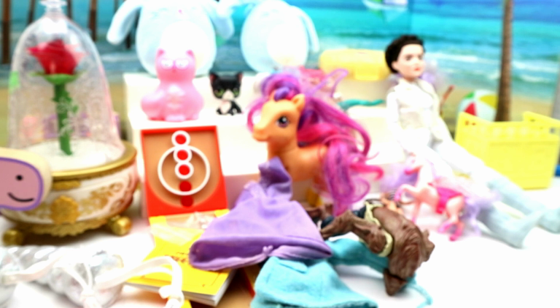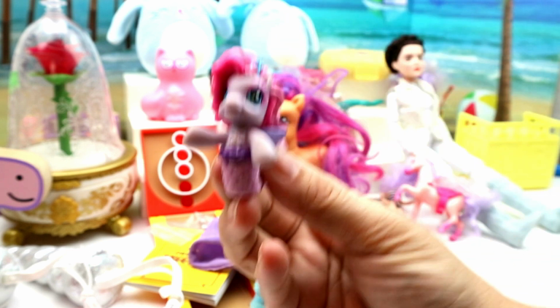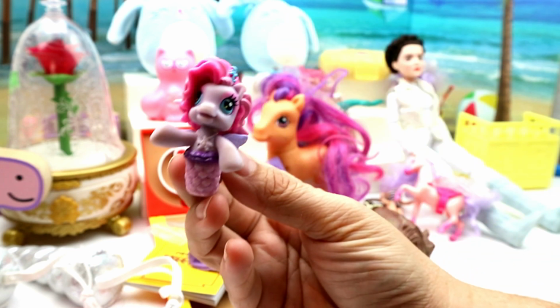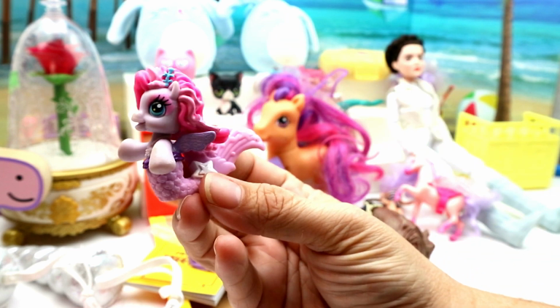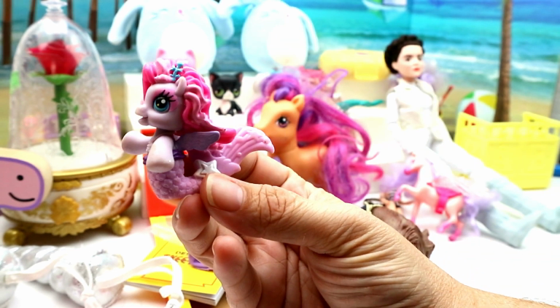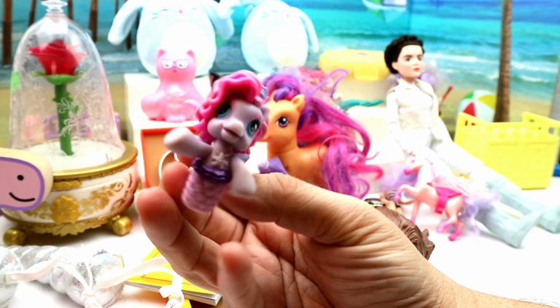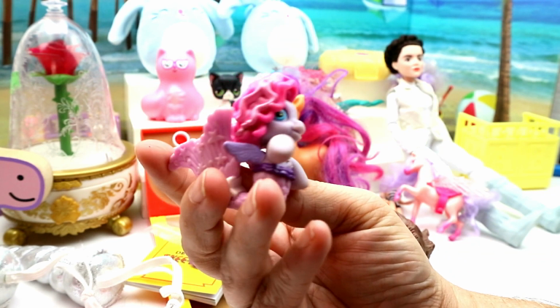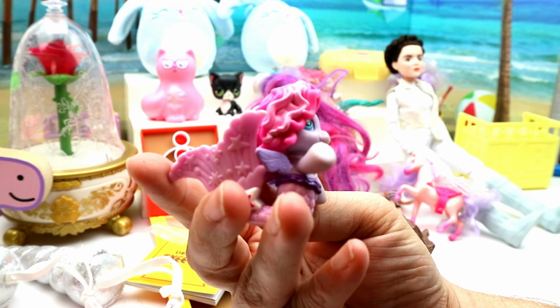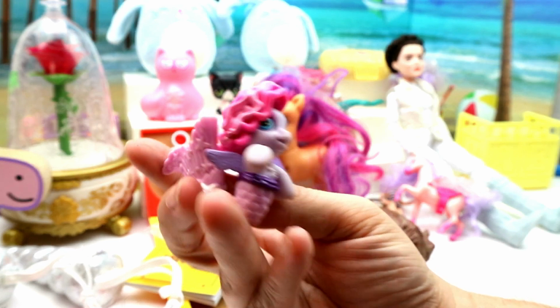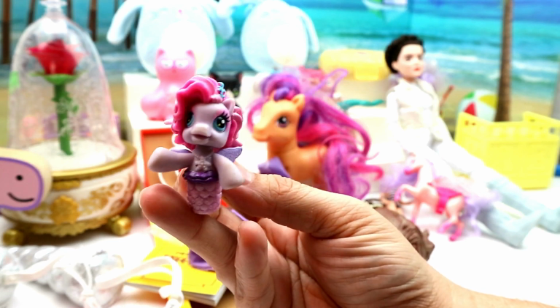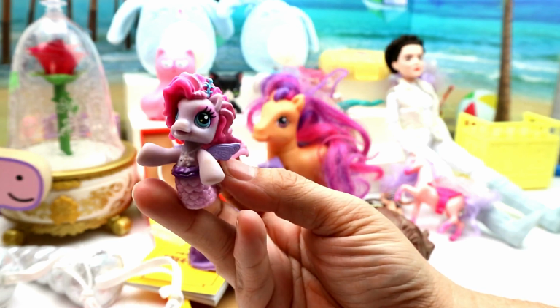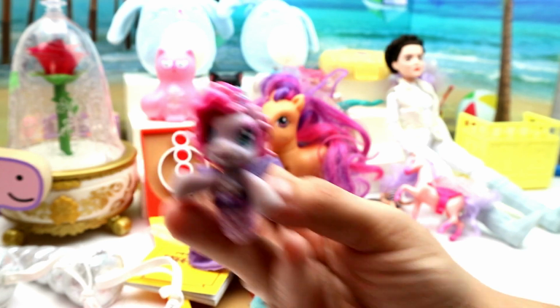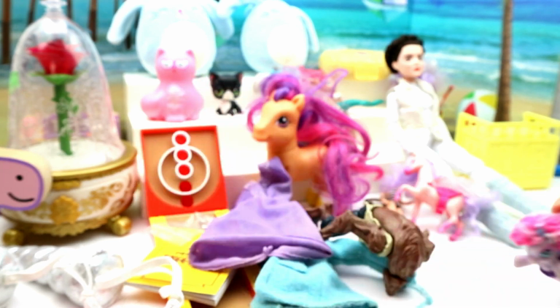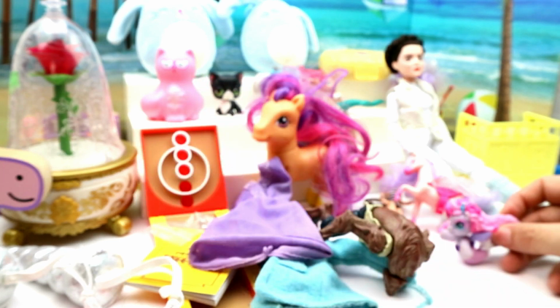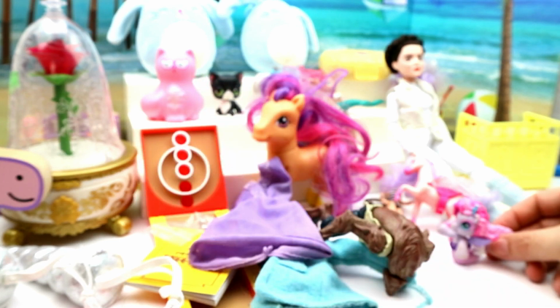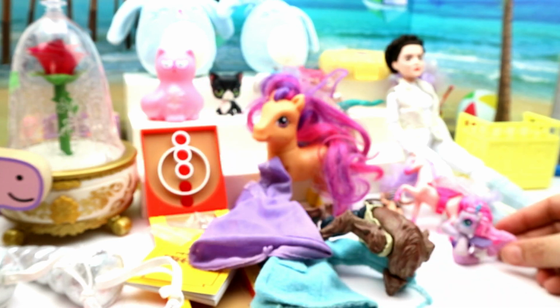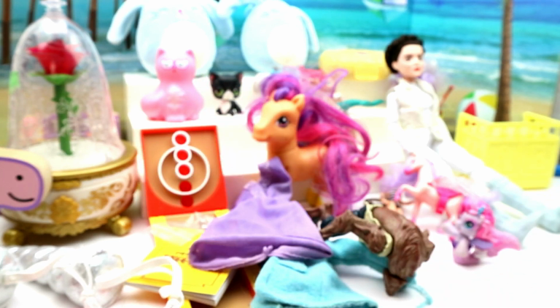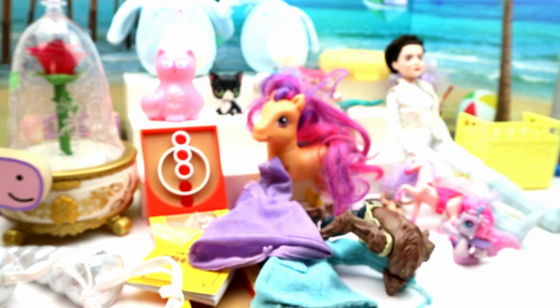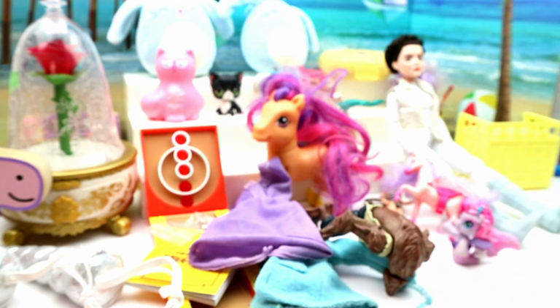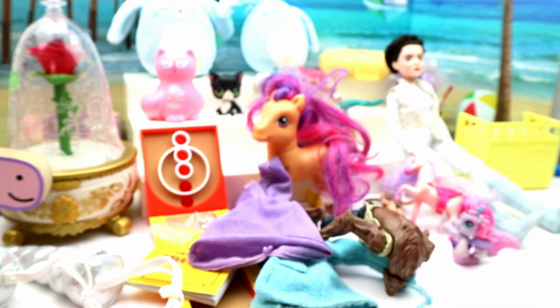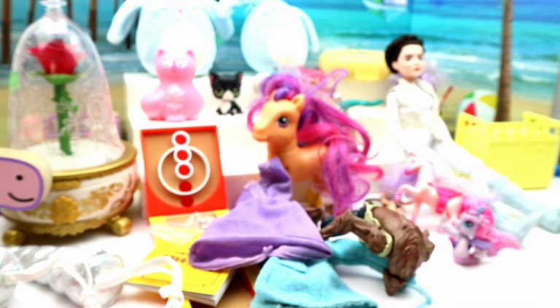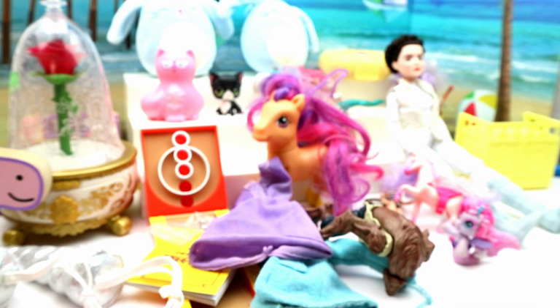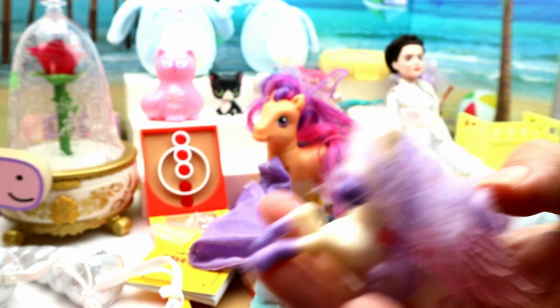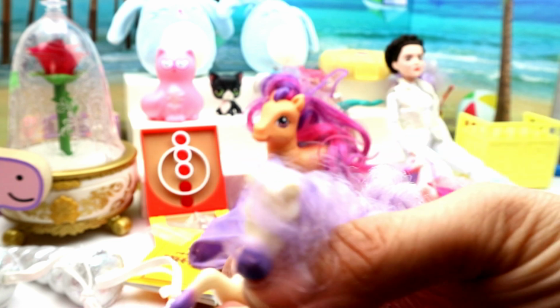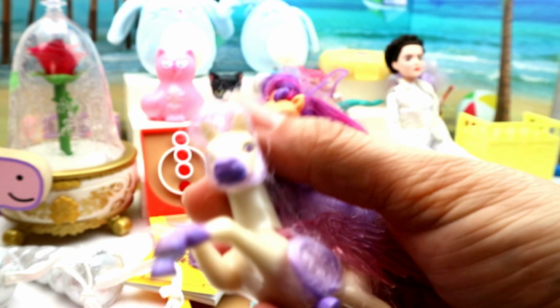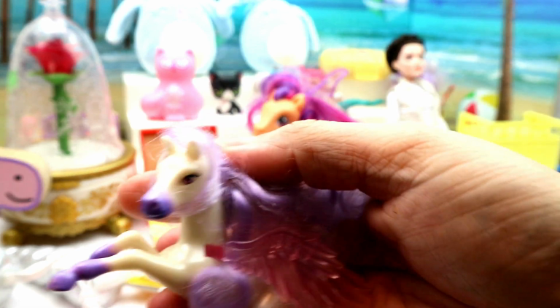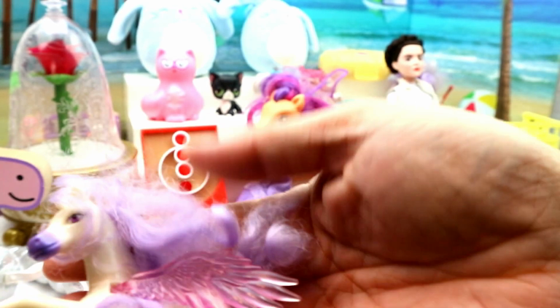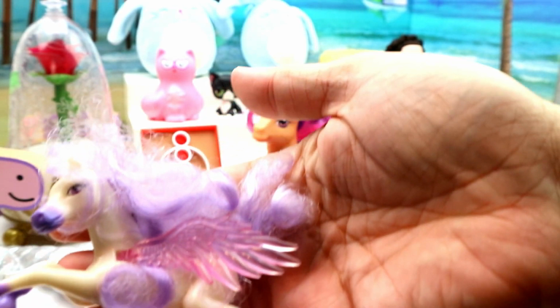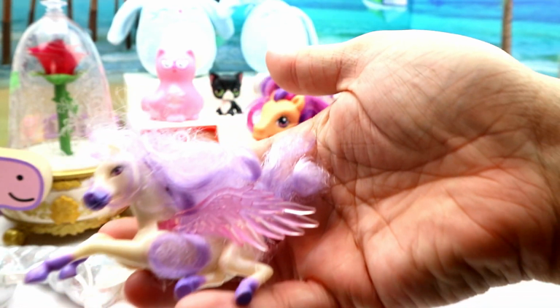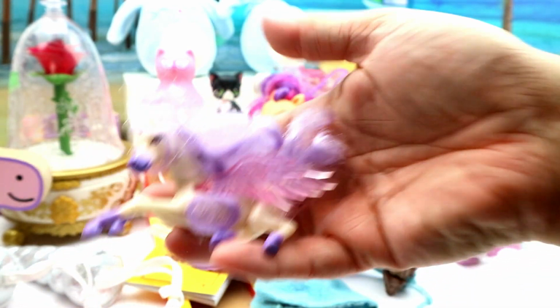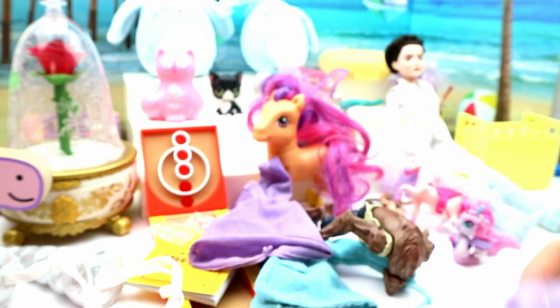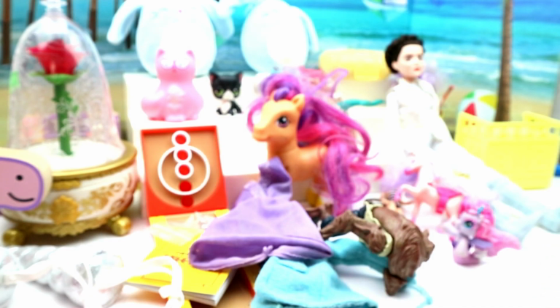And then we have a little pony — a little Mermaid pony. And one of those Pegasus horses — I like this one because it's laying down, it's really cute.